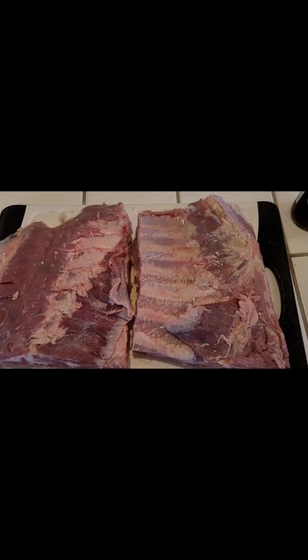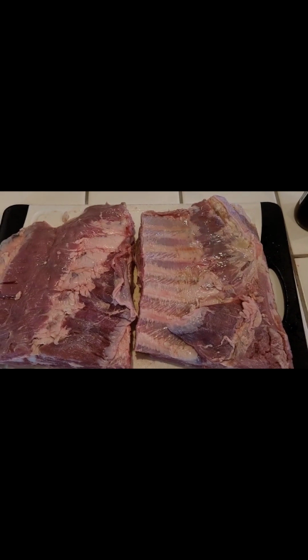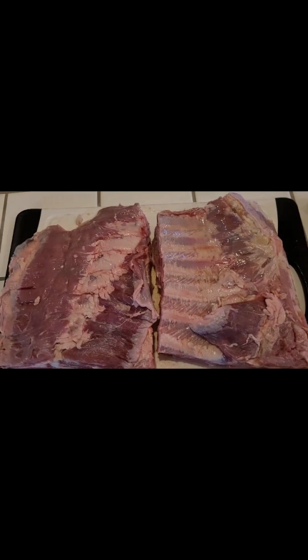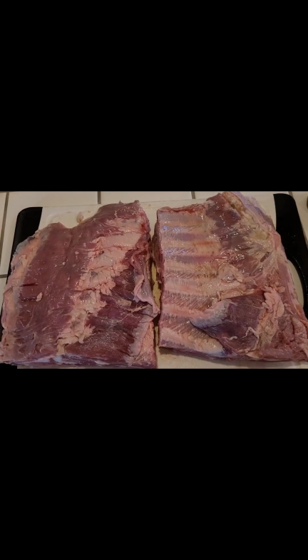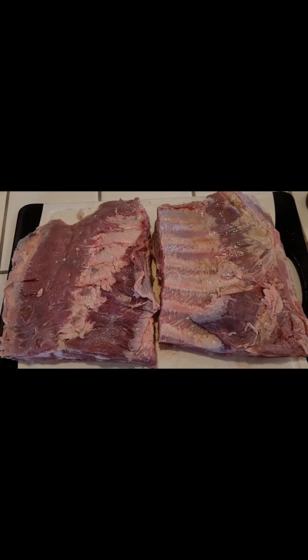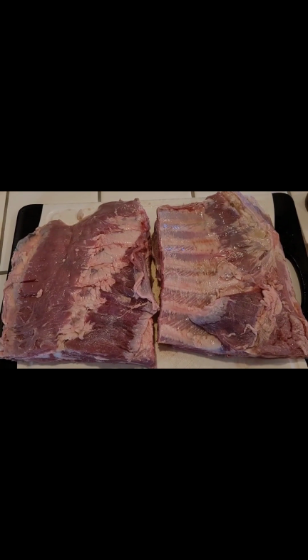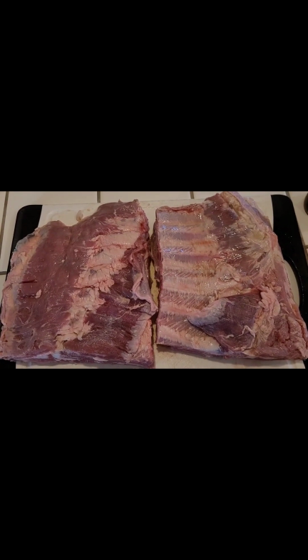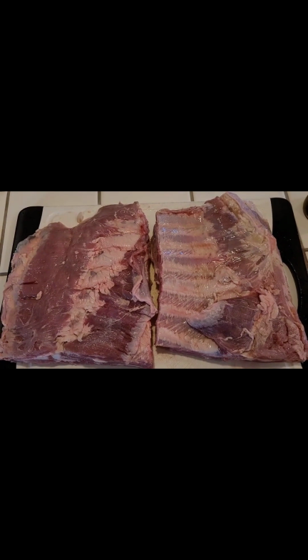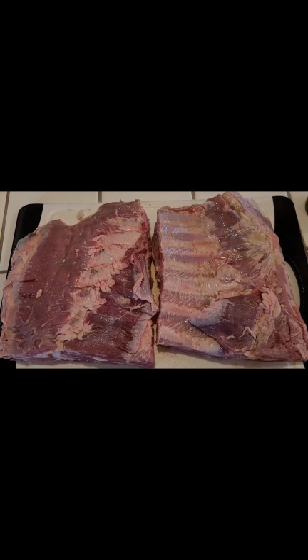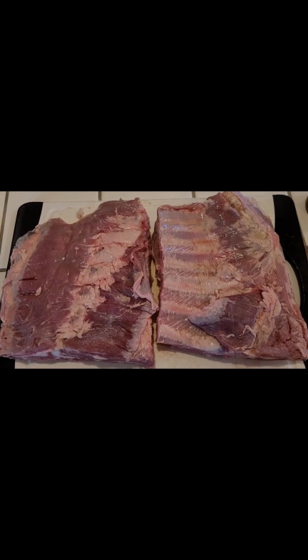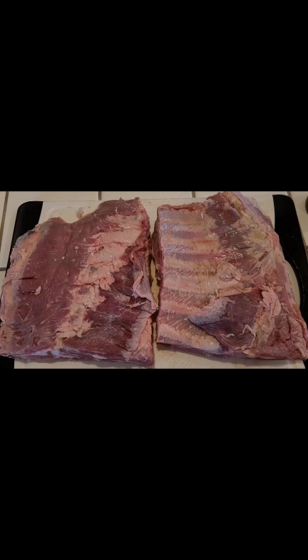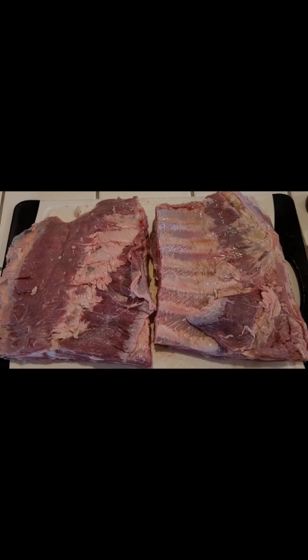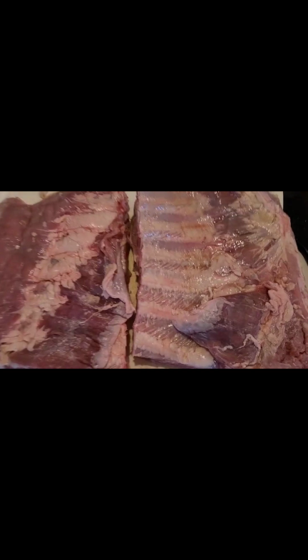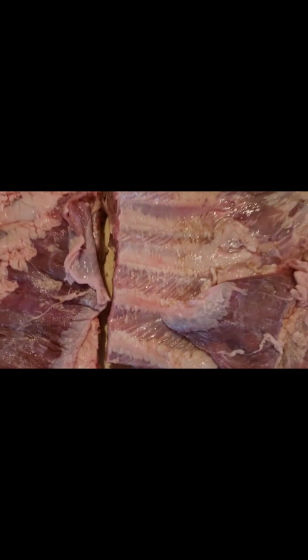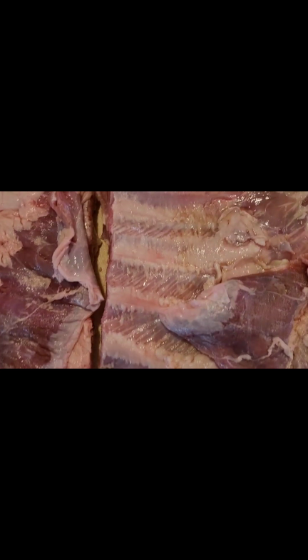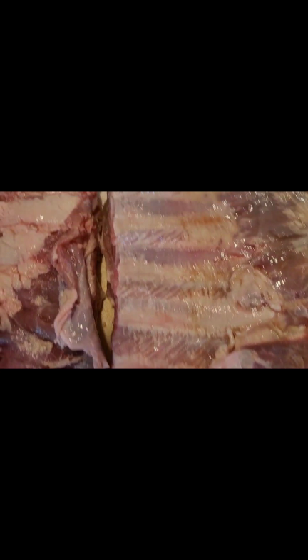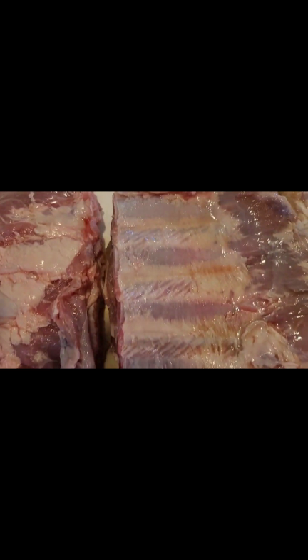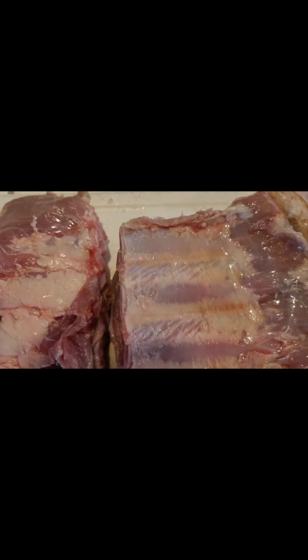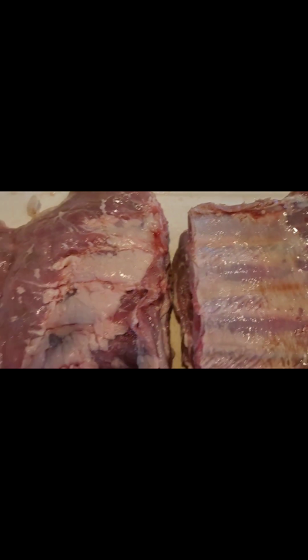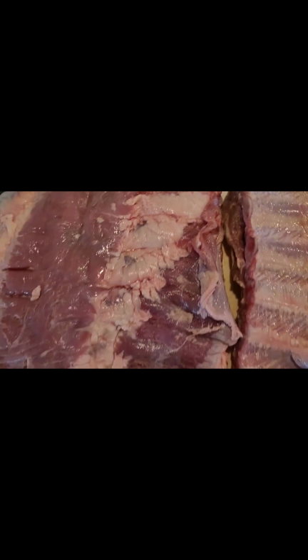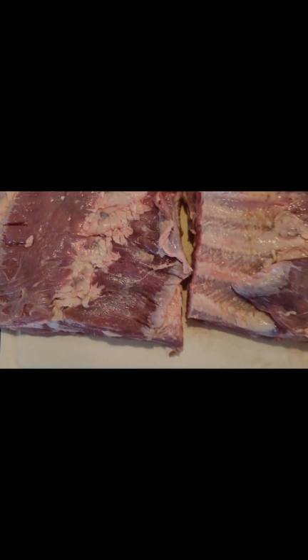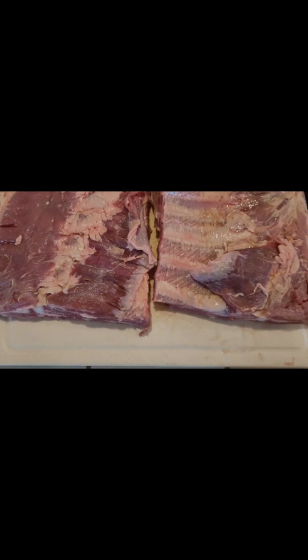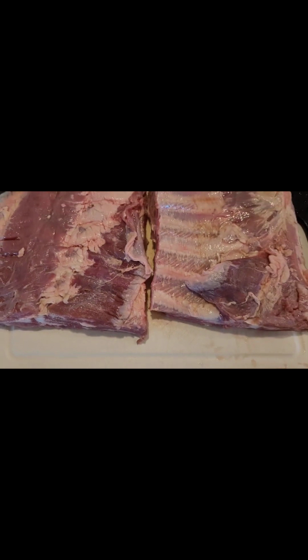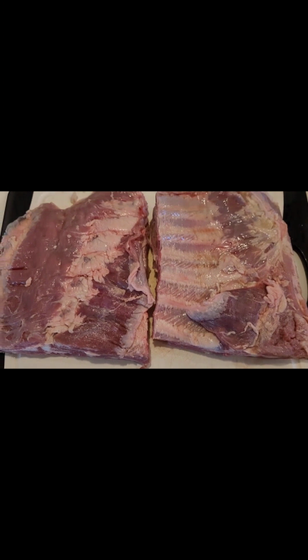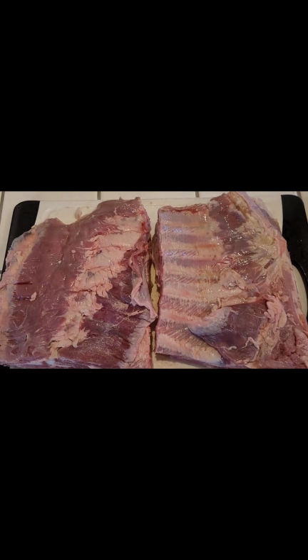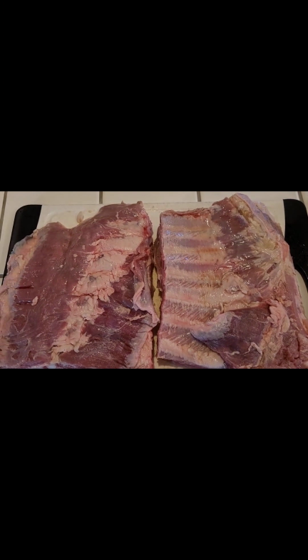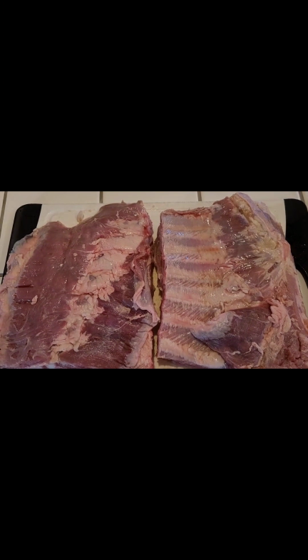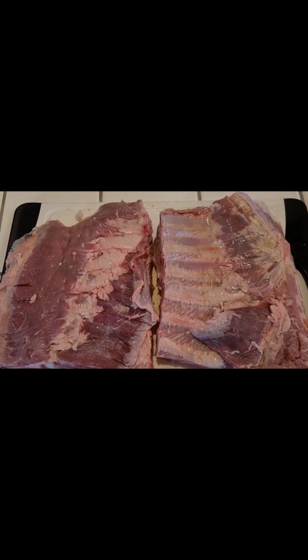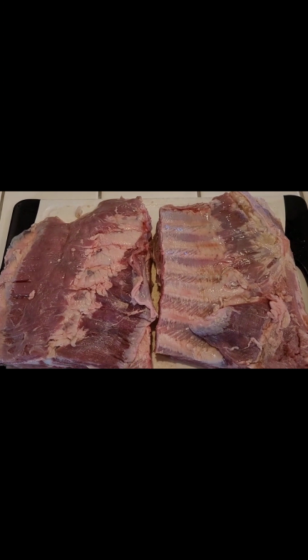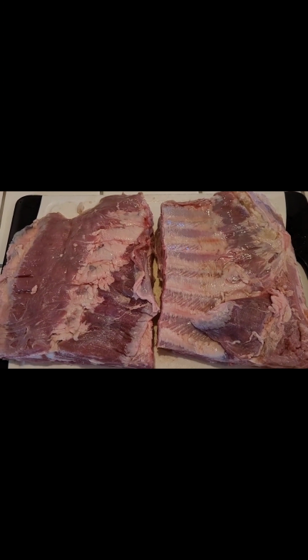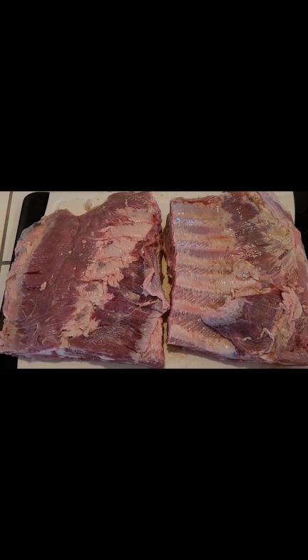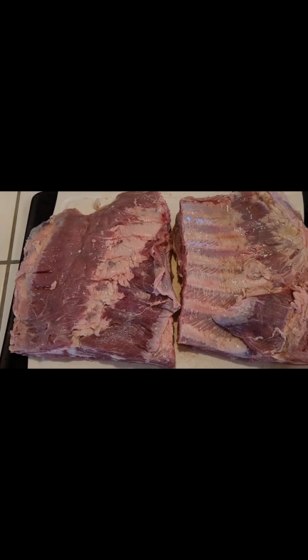Welcome back to Cali Grill Master. Today, pork spare ribs. These ribs, I've removed the membrane. I washed them, and then I soaked them overnight in apple juice and apple cider vinegar.